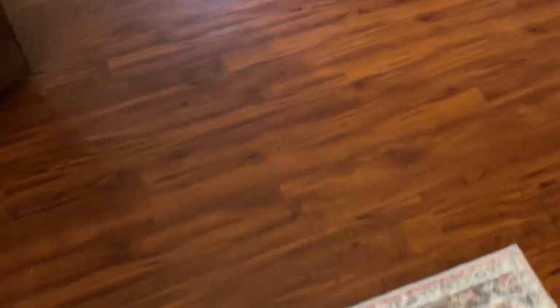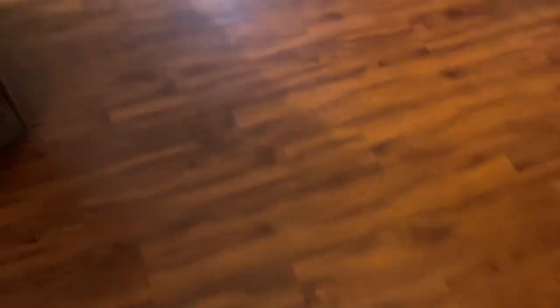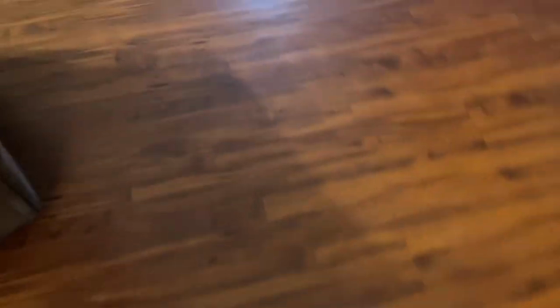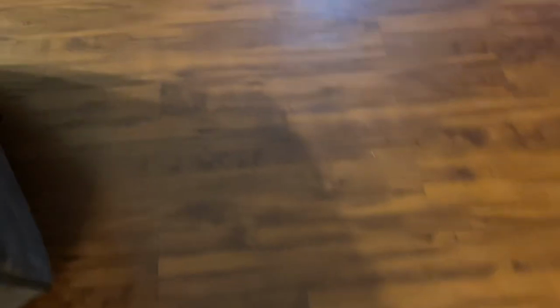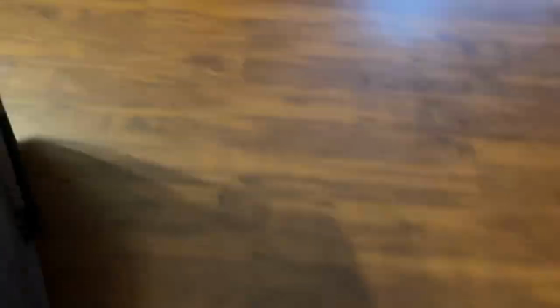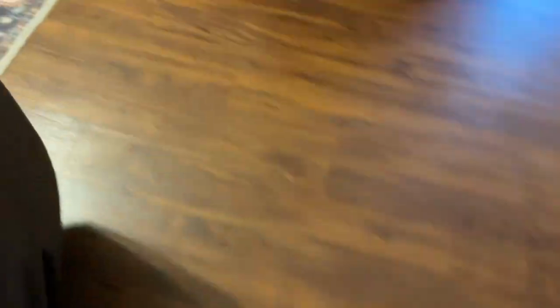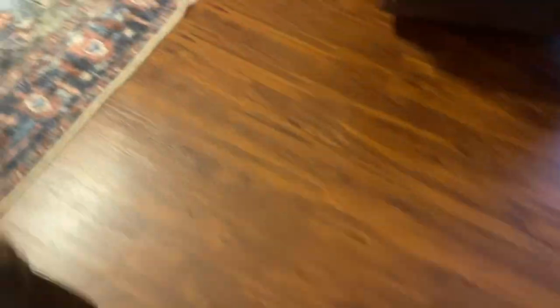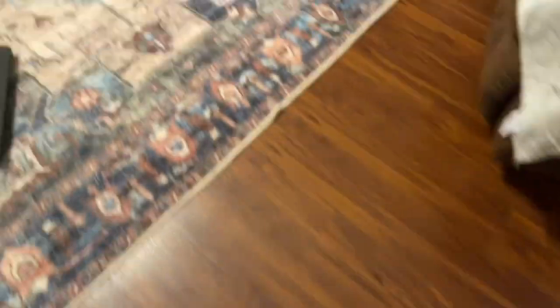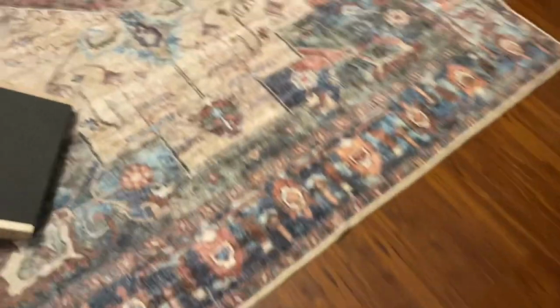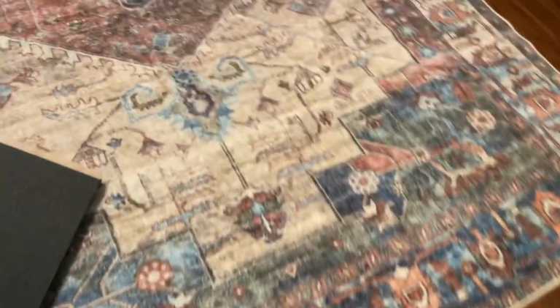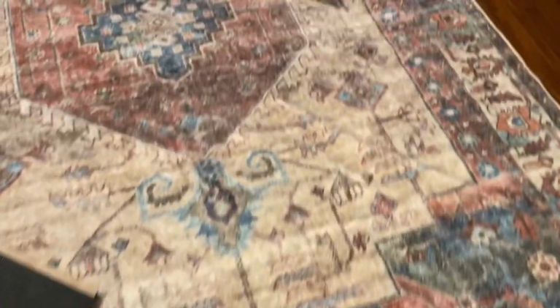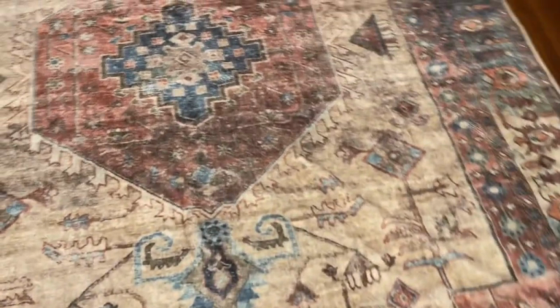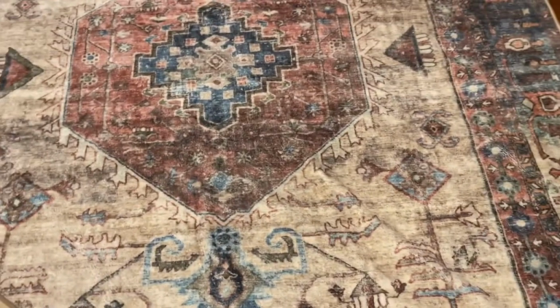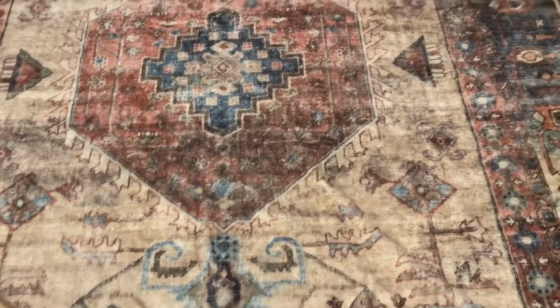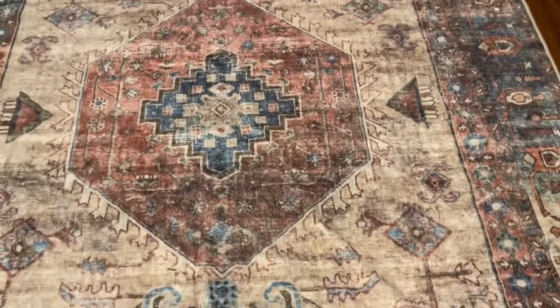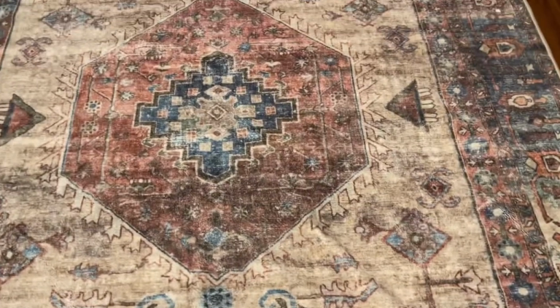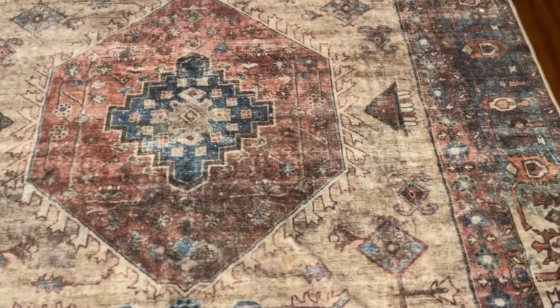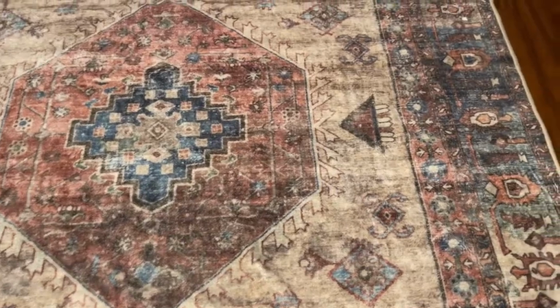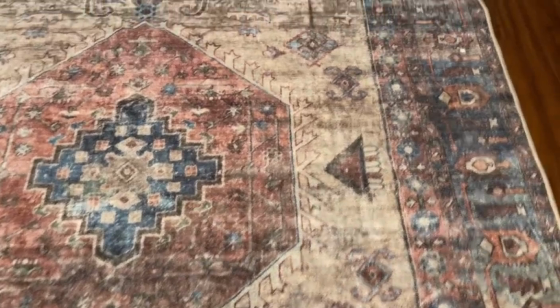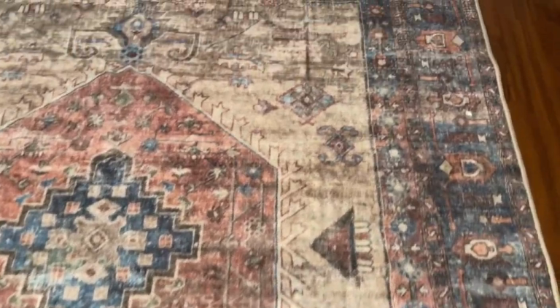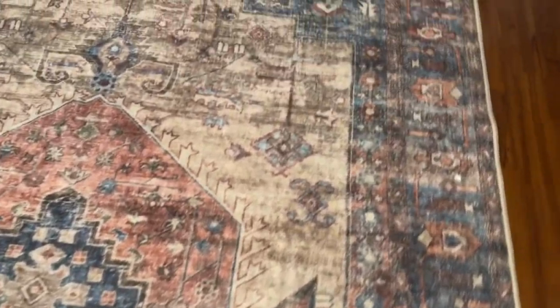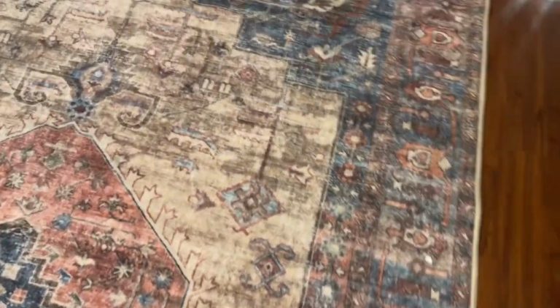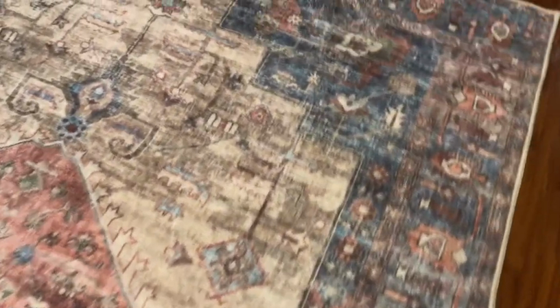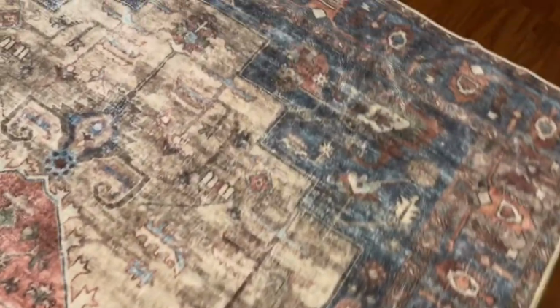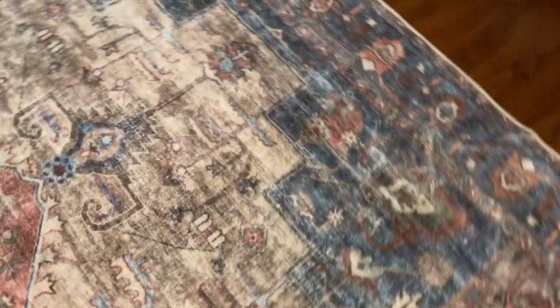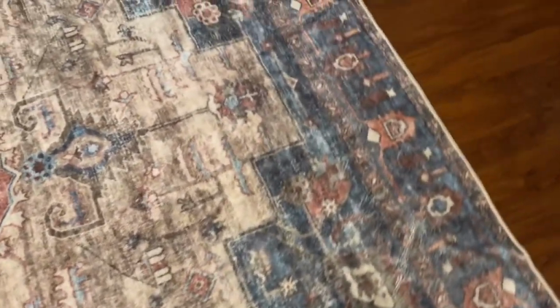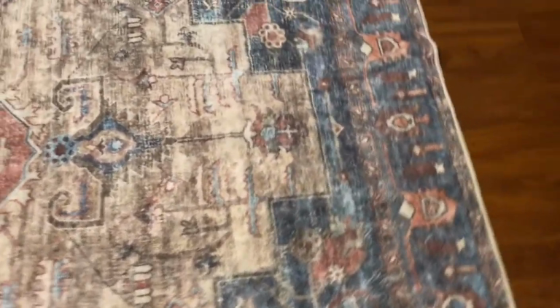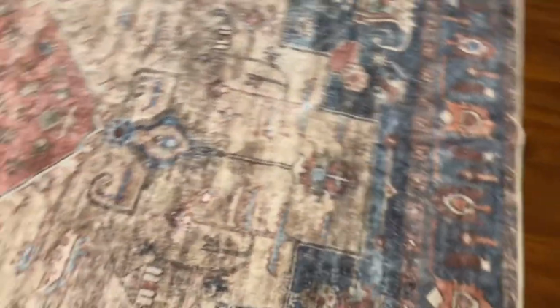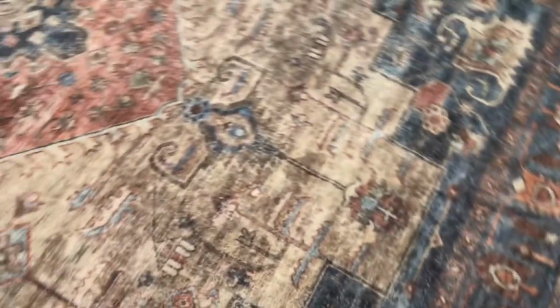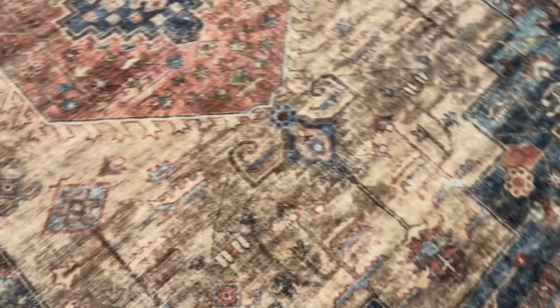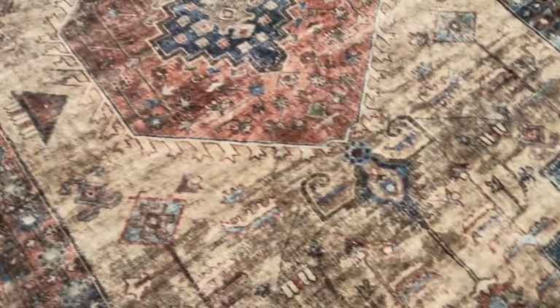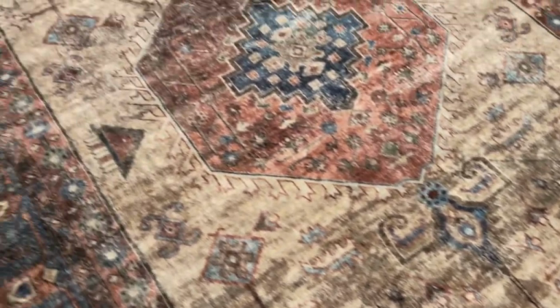These rugs are definitely worth it. Also, this one here in the living room — I washed it also. I just hung it over the railing on my deck. I would recommend these rugs.